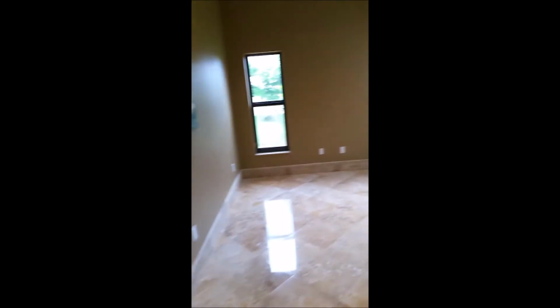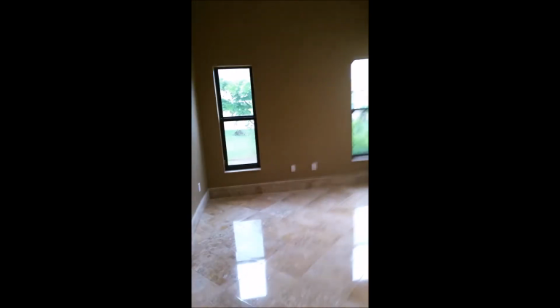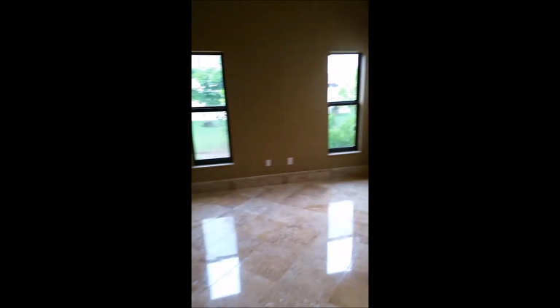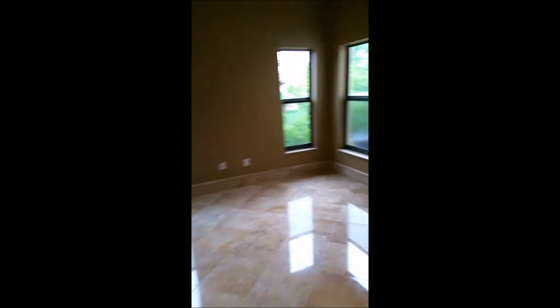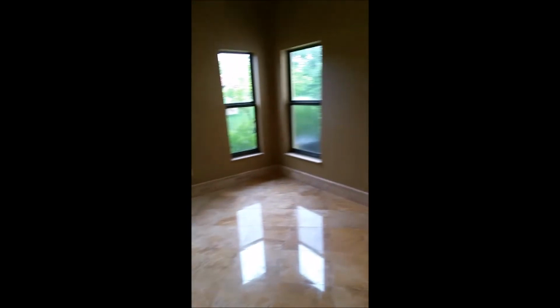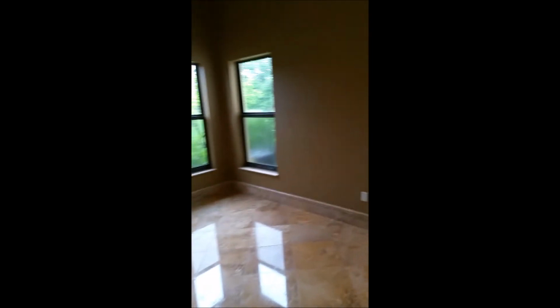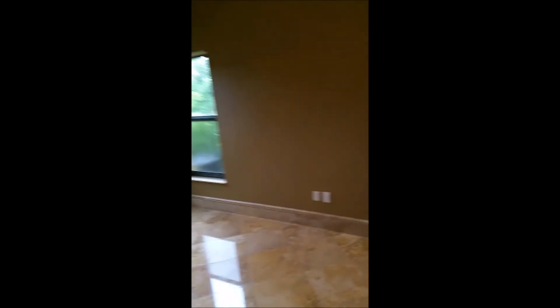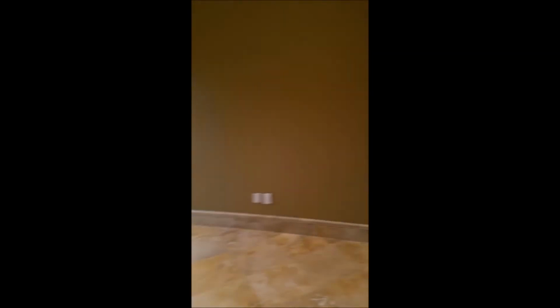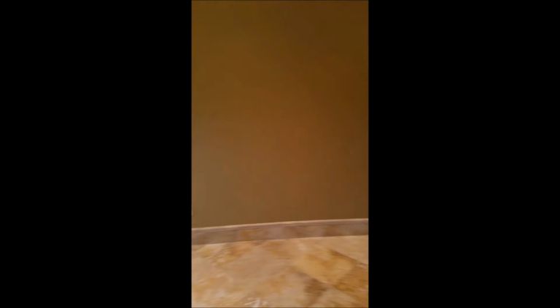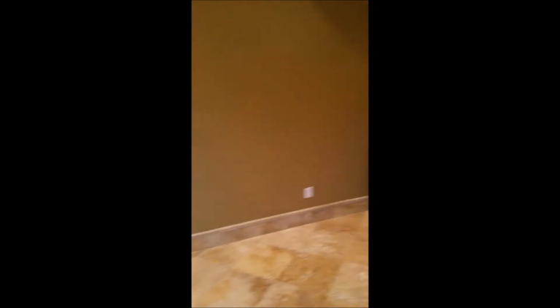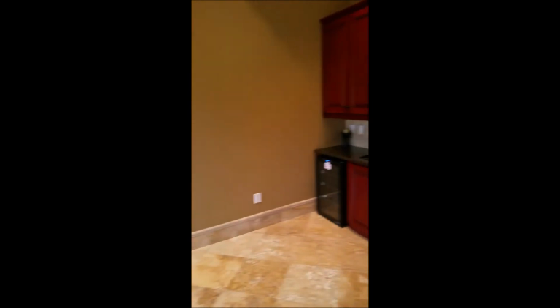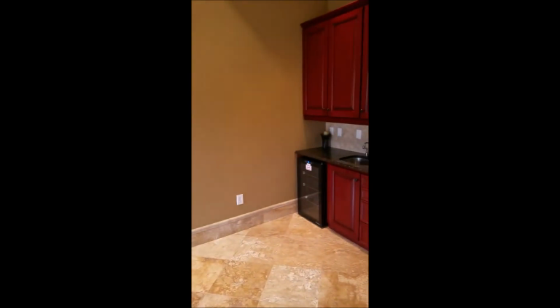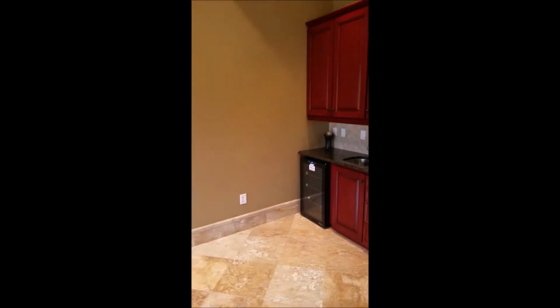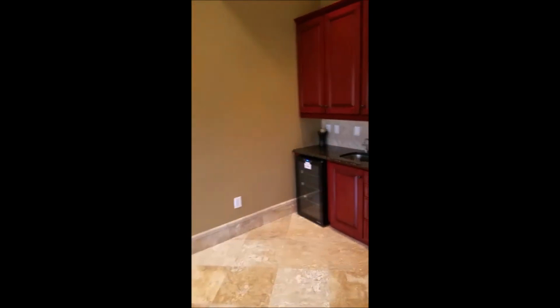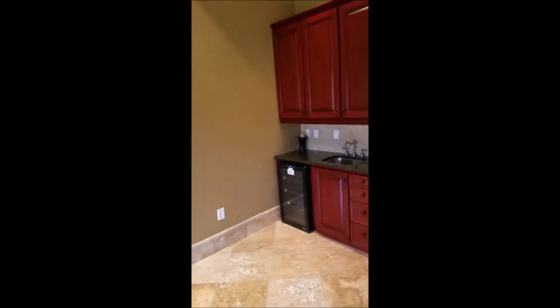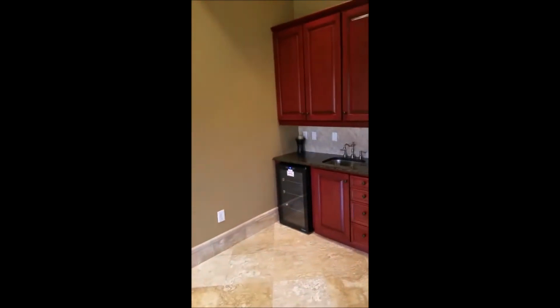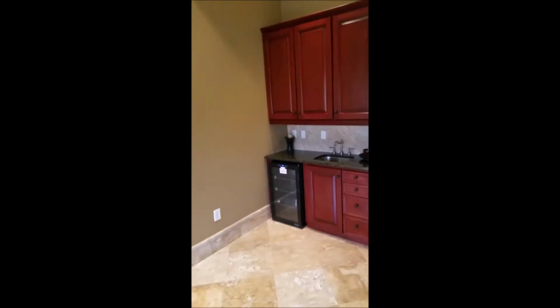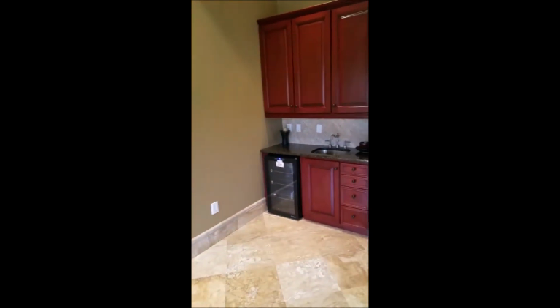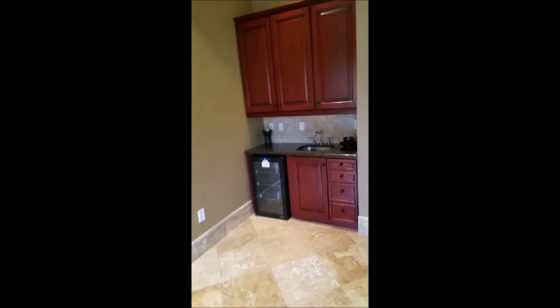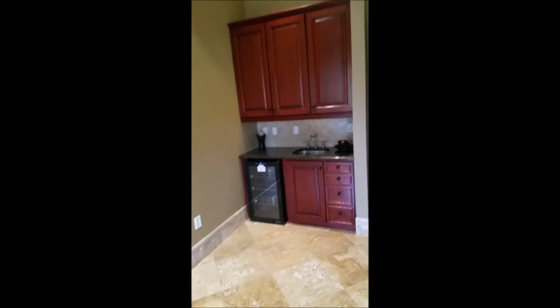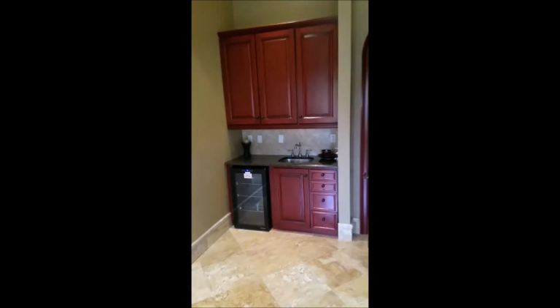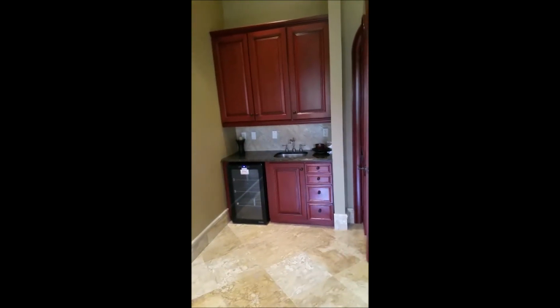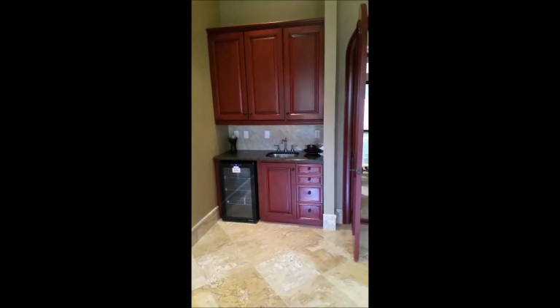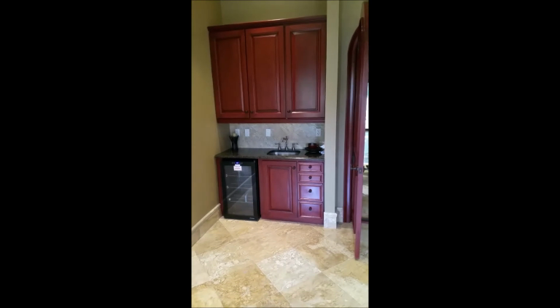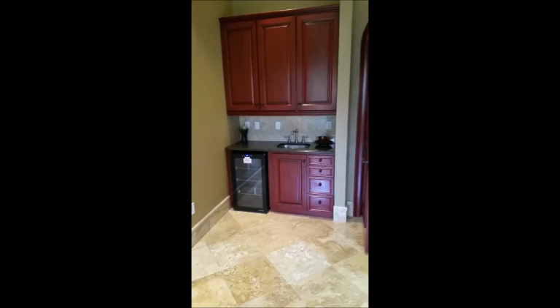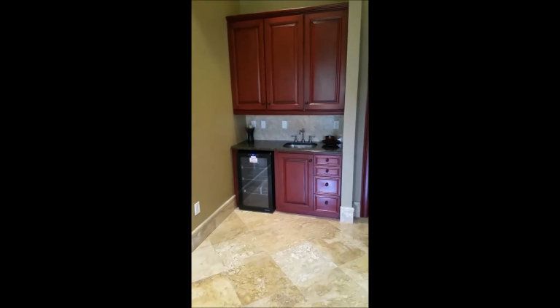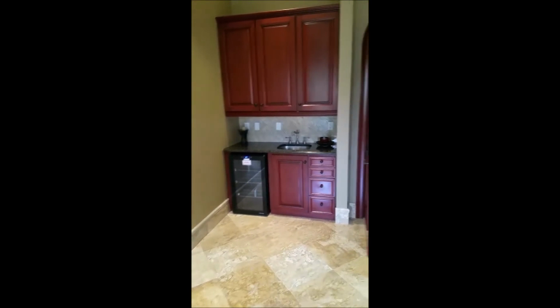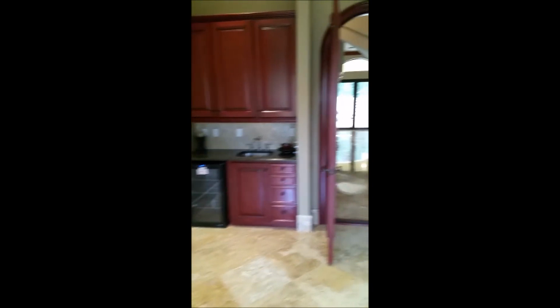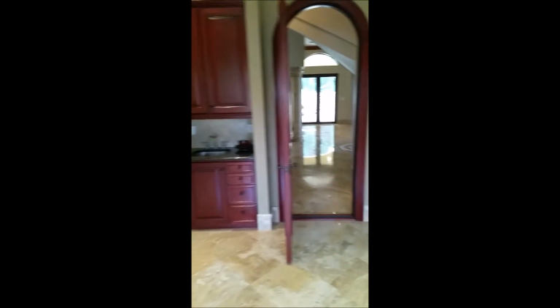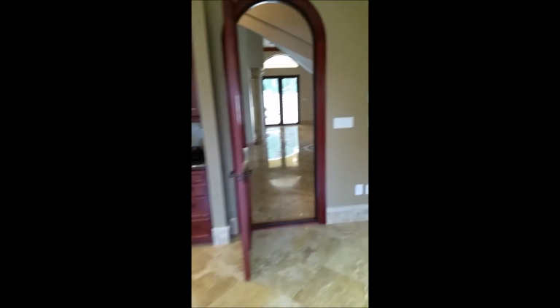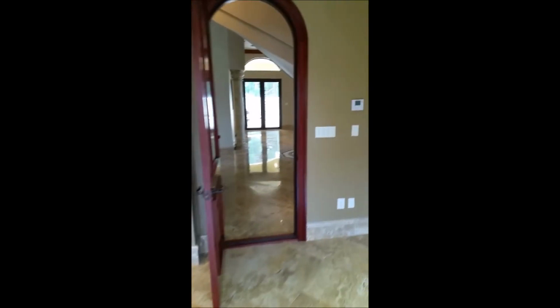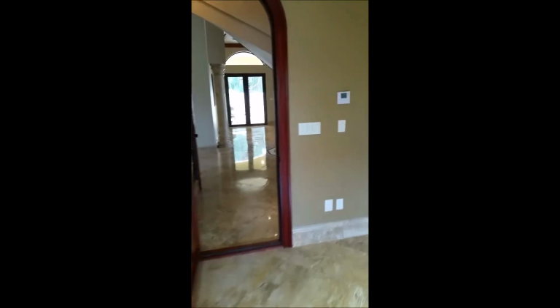Now this is another den. This could be used as a dining room or movie room. There's a wet bar there, so there's definitely quite a few options for you.